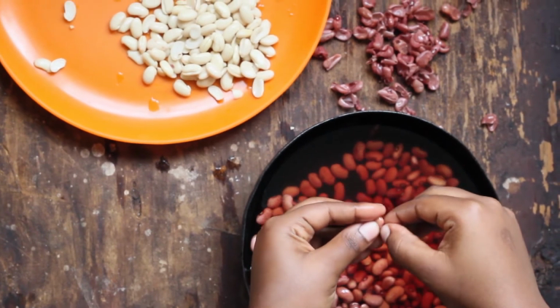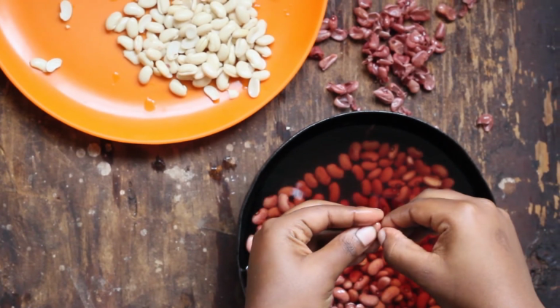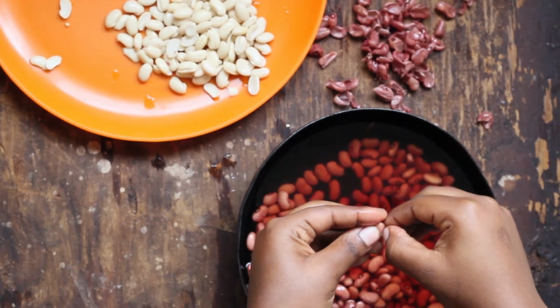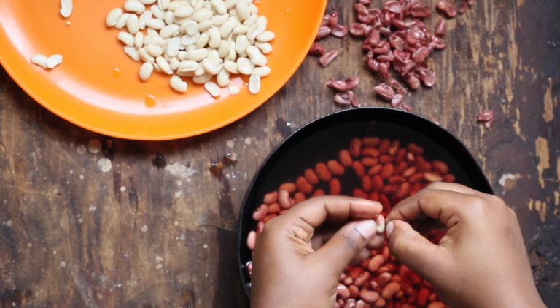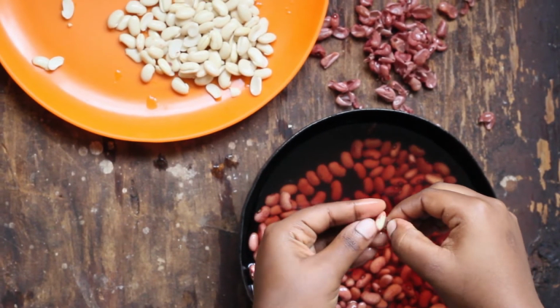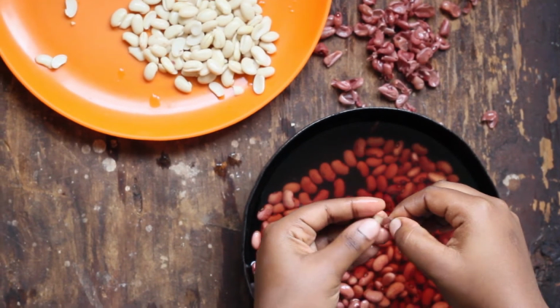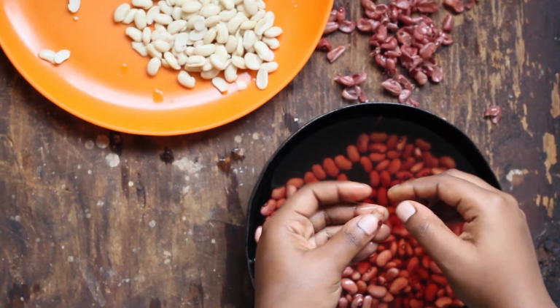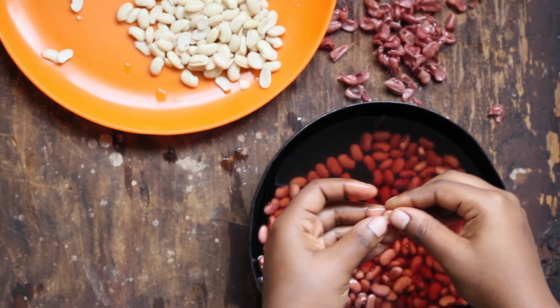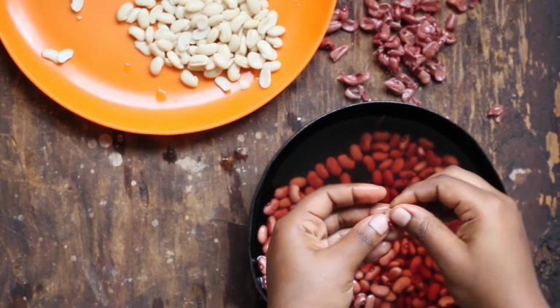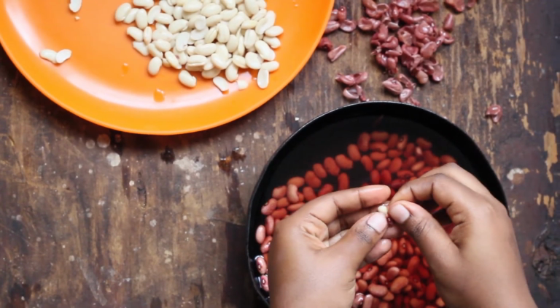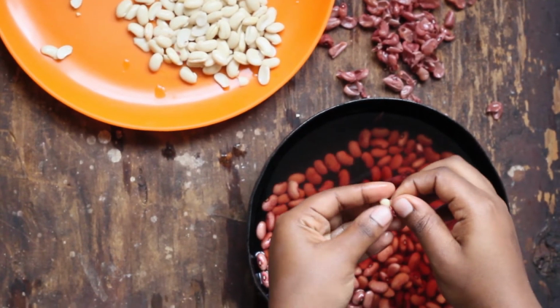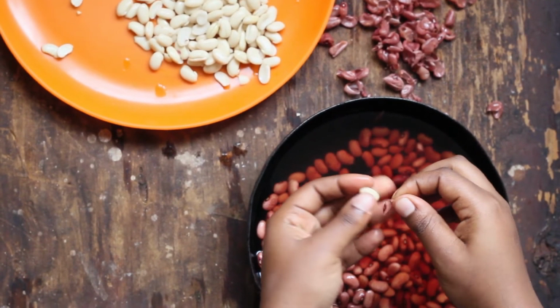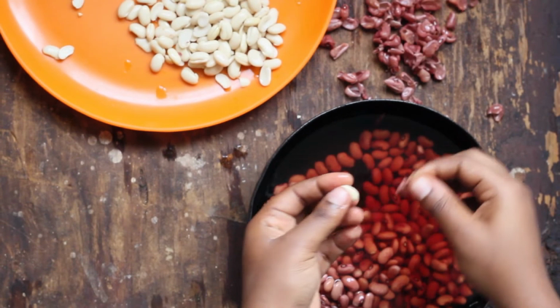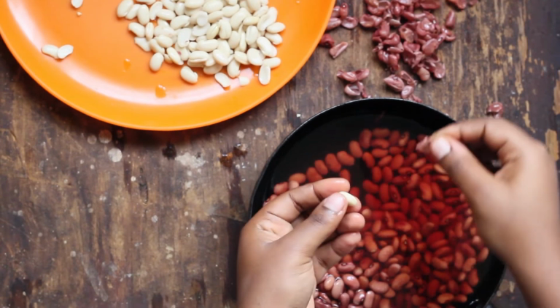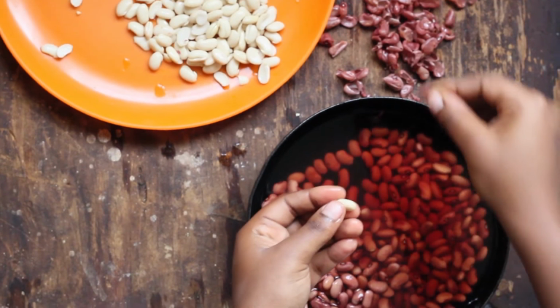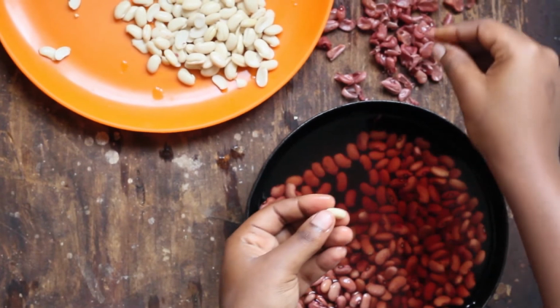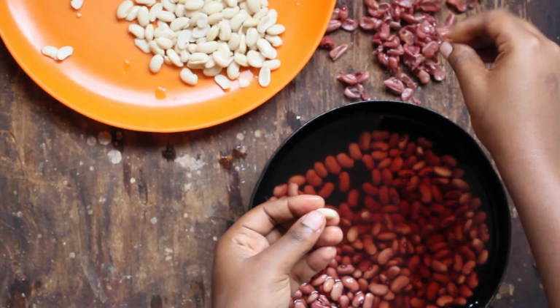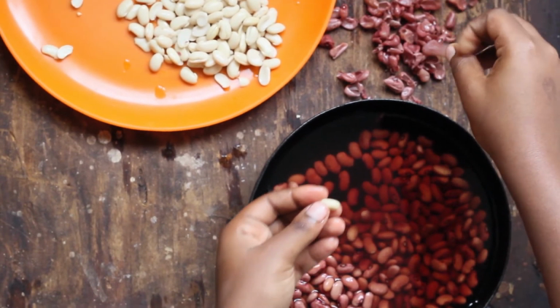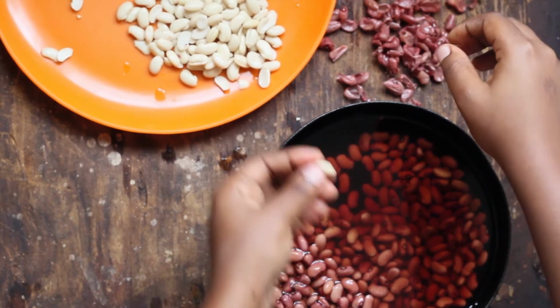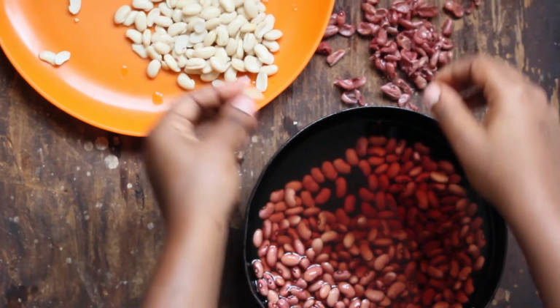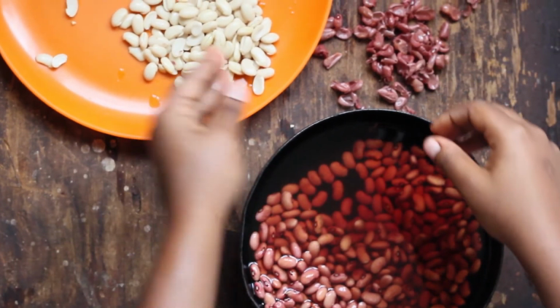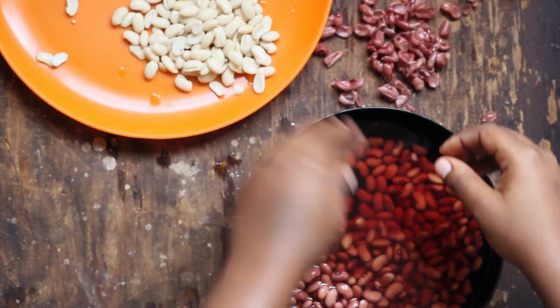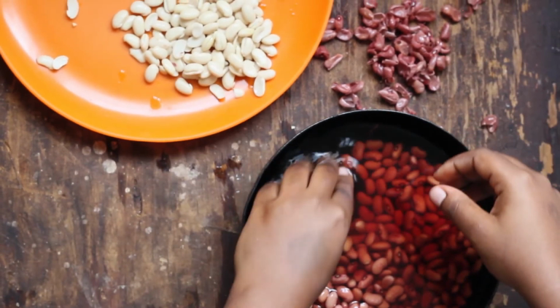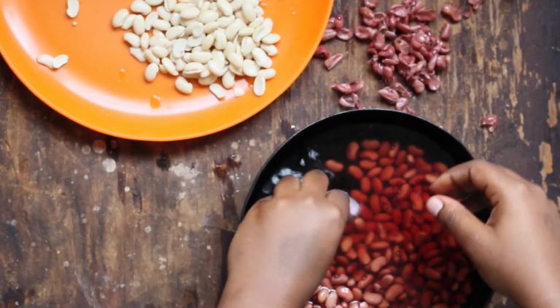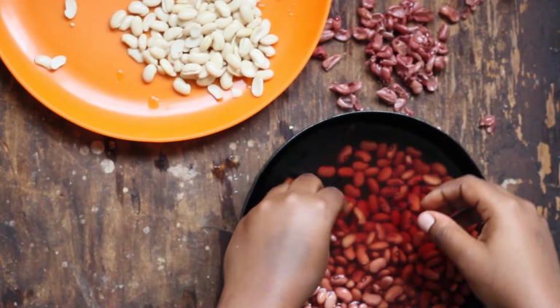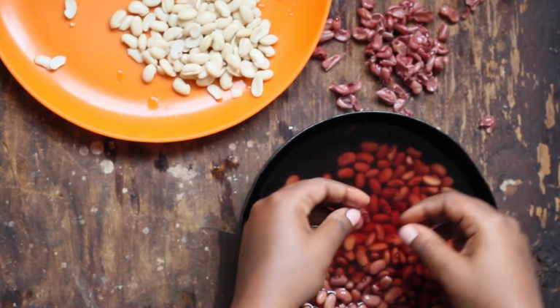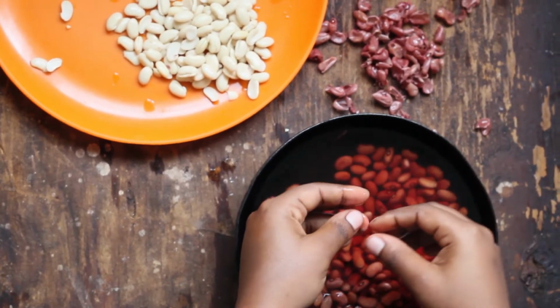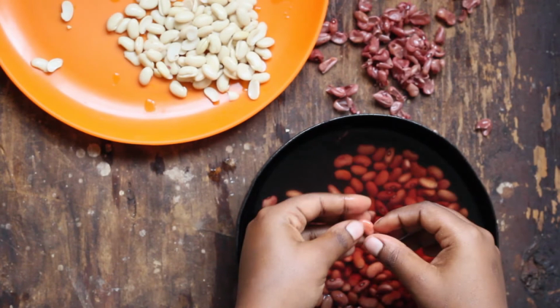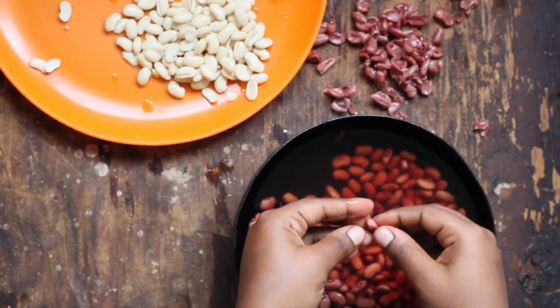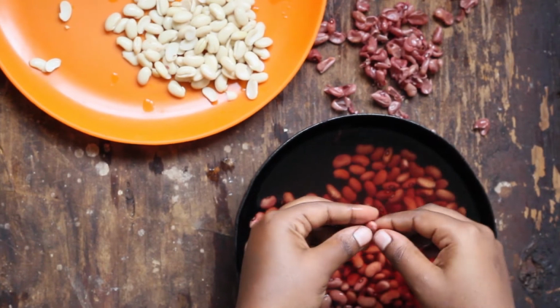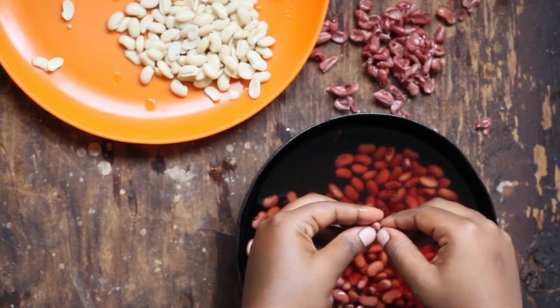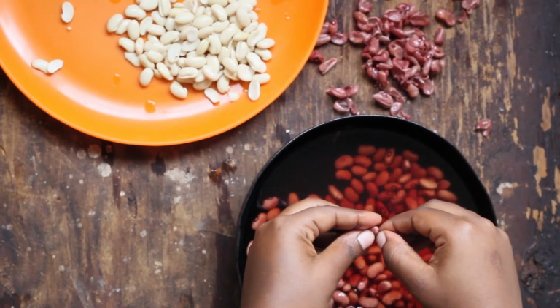I recommend calling friends over so that they can help with the peeling. Also, you can peel as much as you want and then keep them in the fridge for future use. Once you're done peeling, the next process is simple.